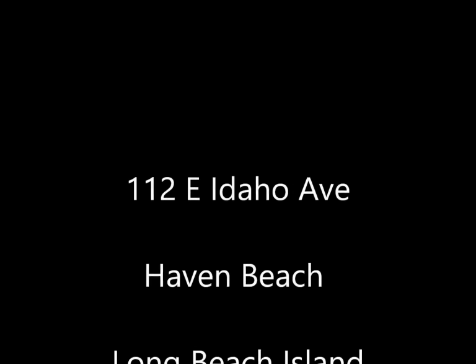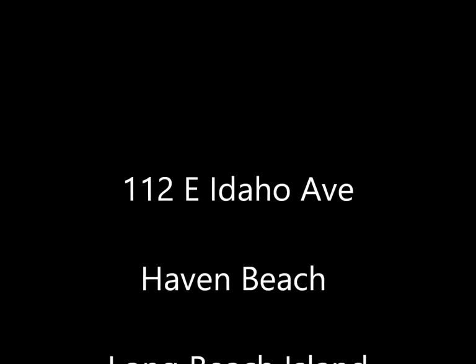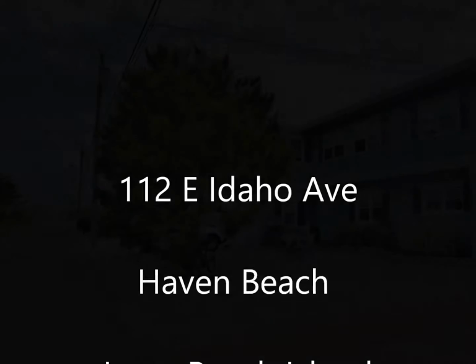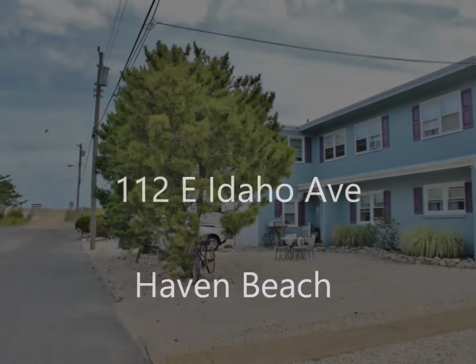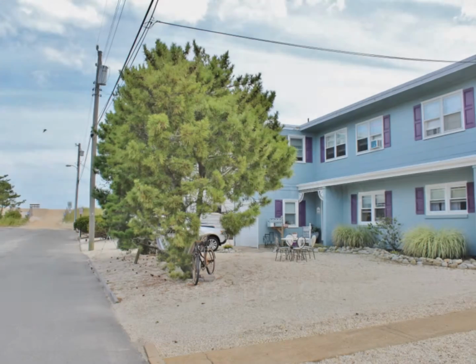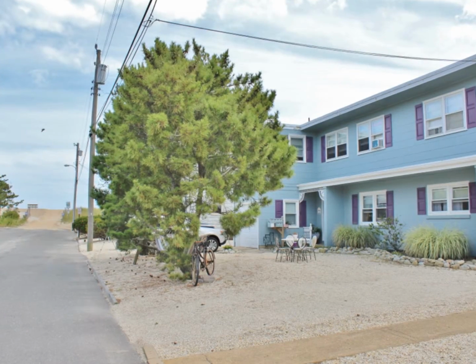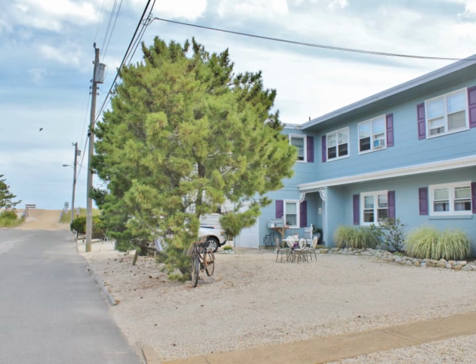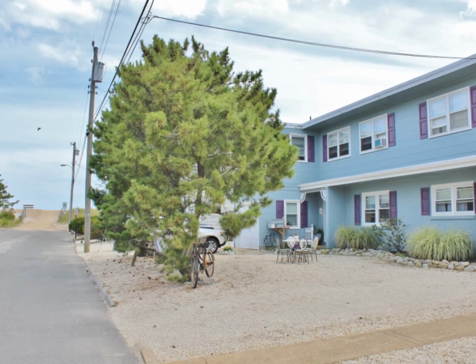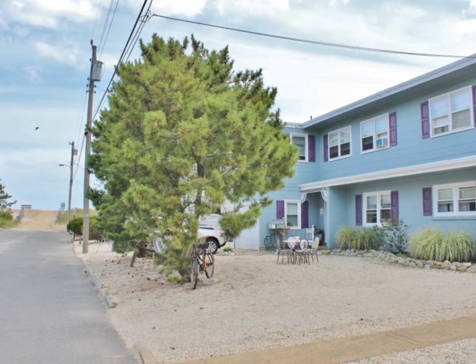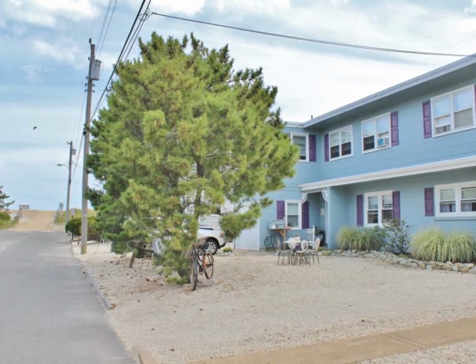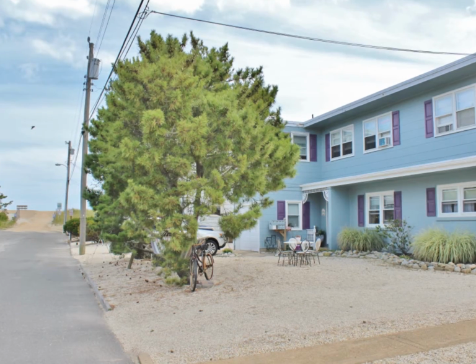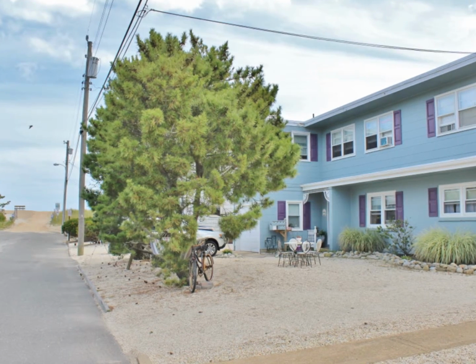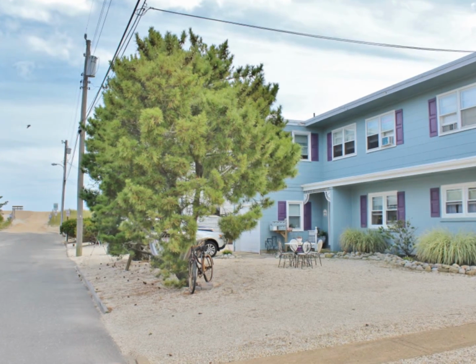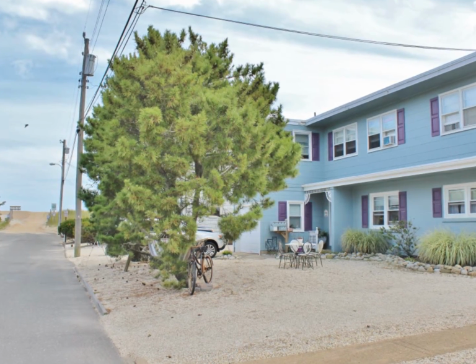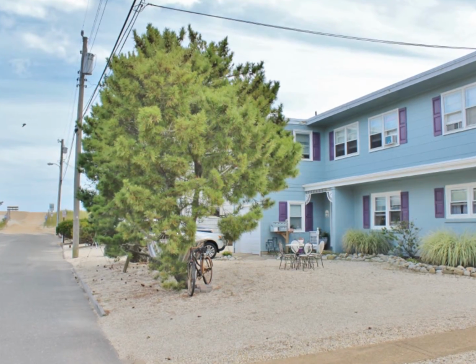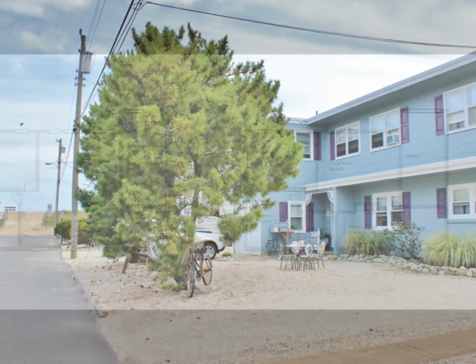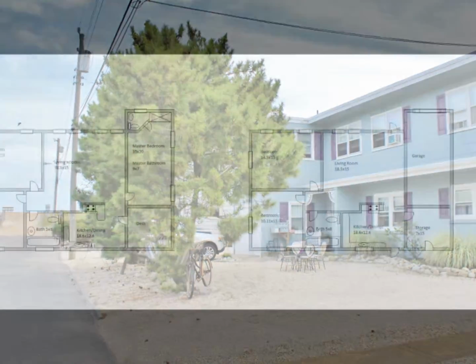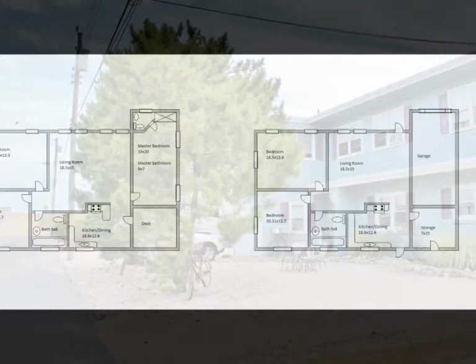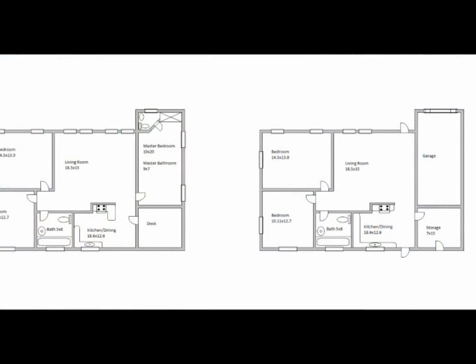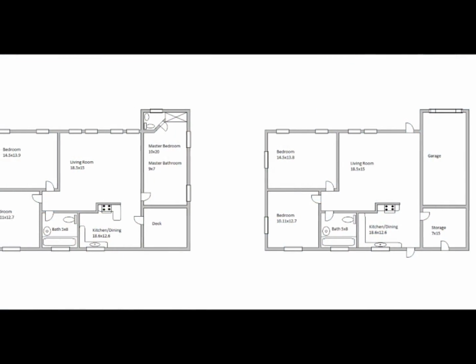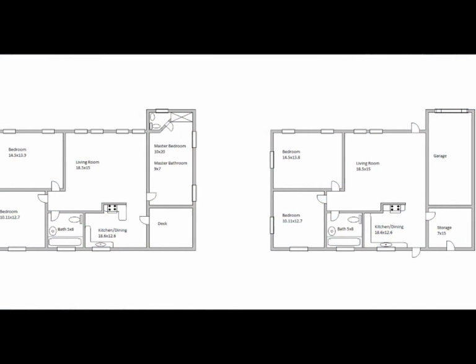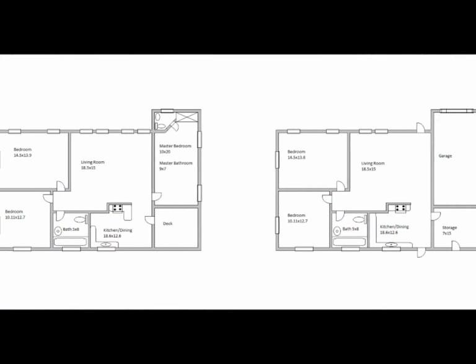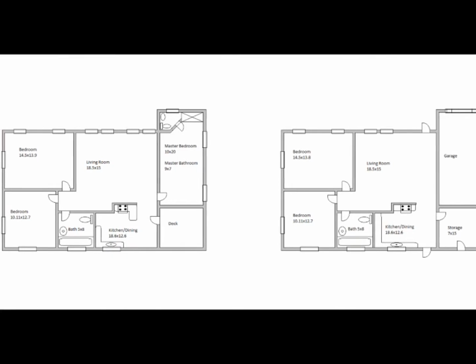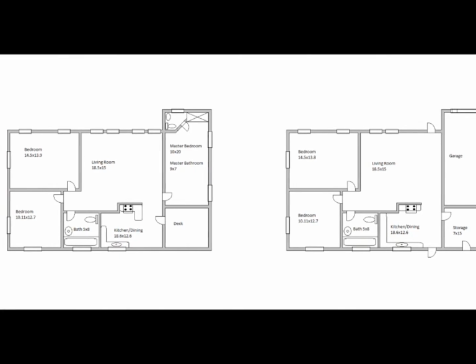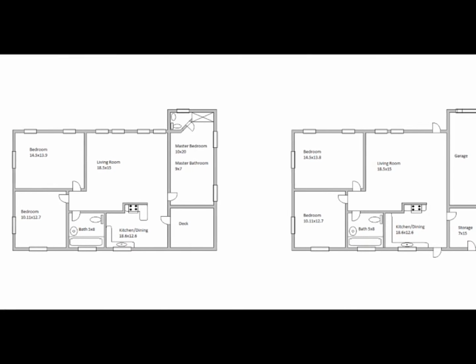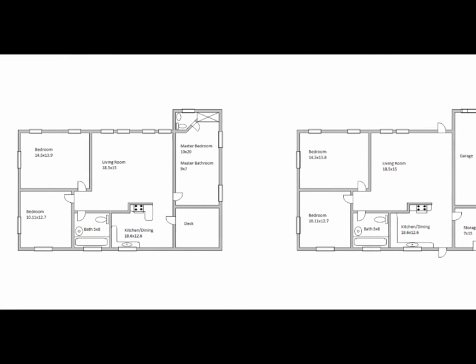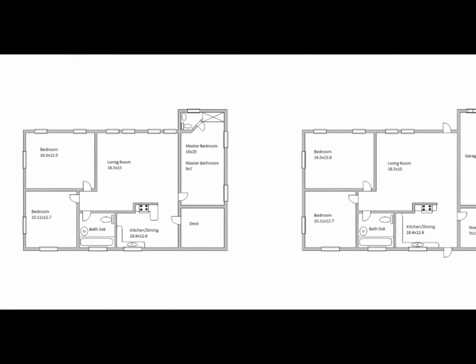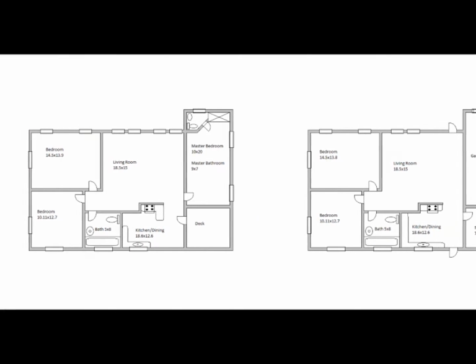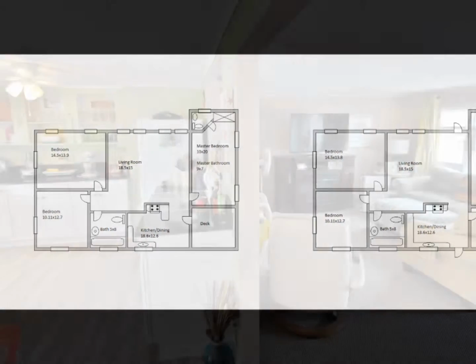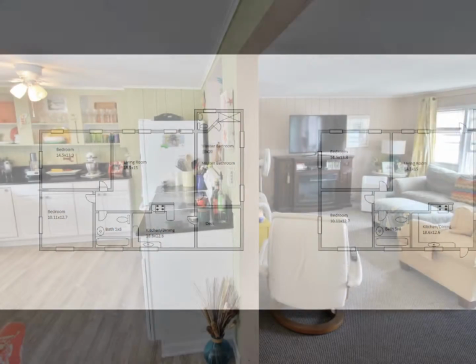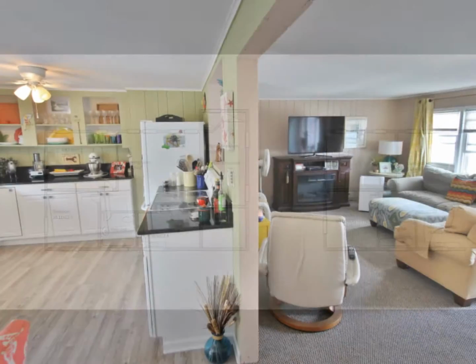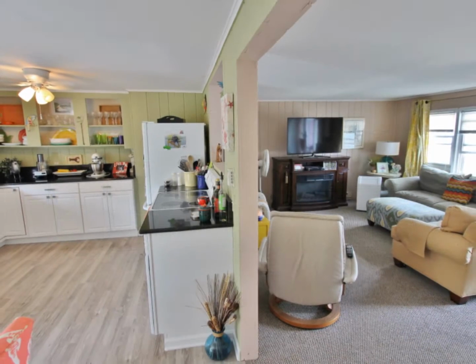112 East Idaho Avenue is an ocean block duplex in Haven Beach on Long Beach Island. This two-story home offers a total of five bedrooms and three bathrooms, just three houses off the beach.